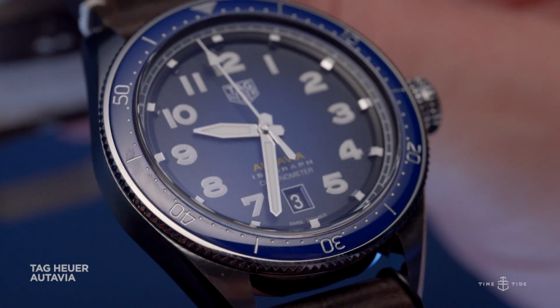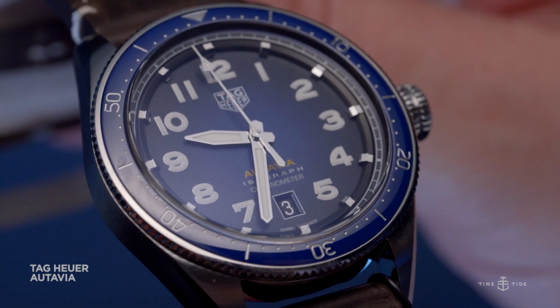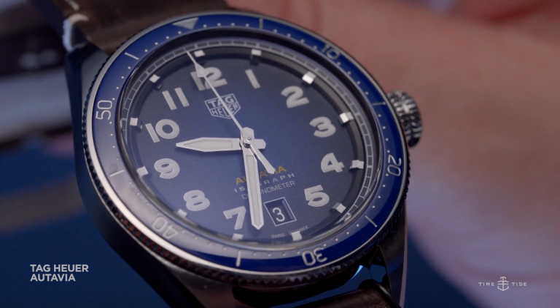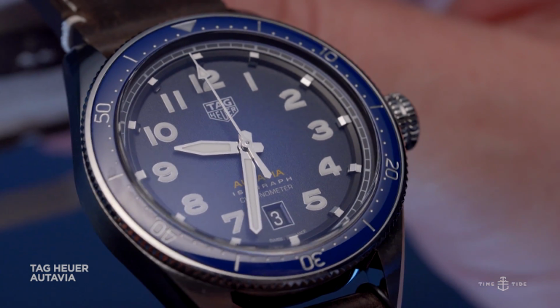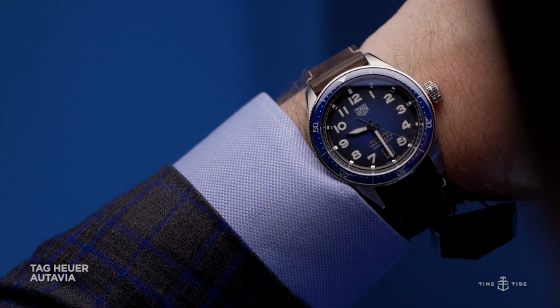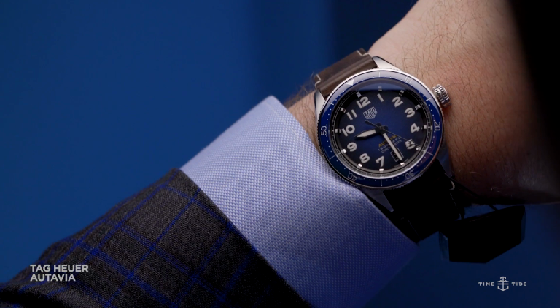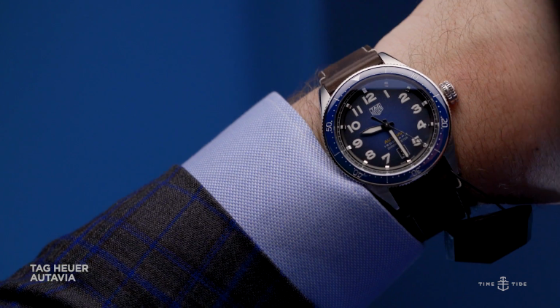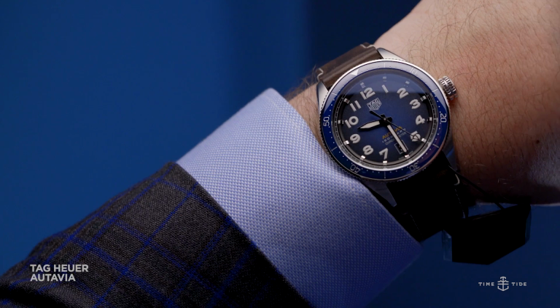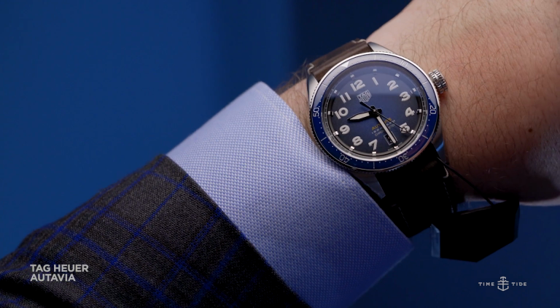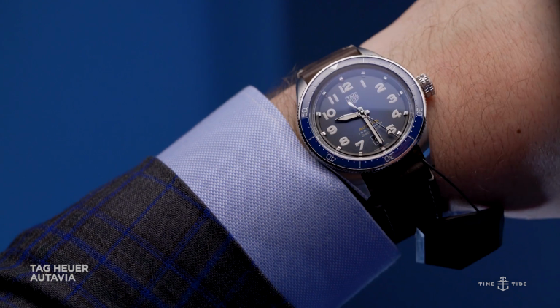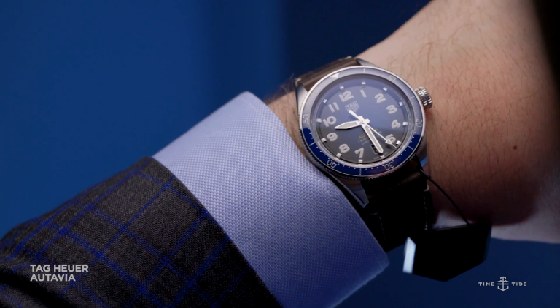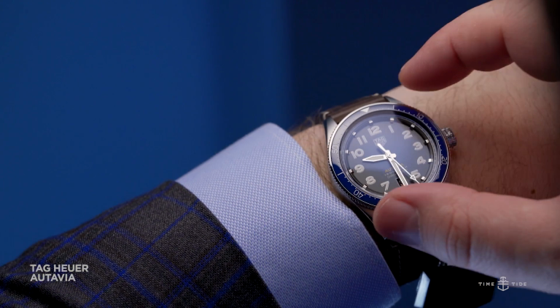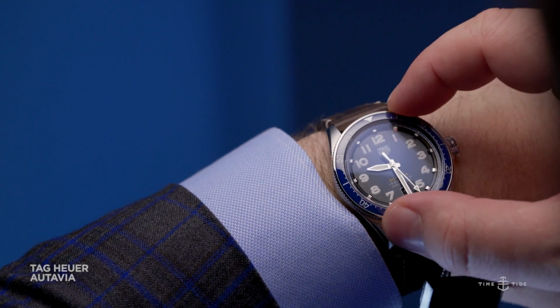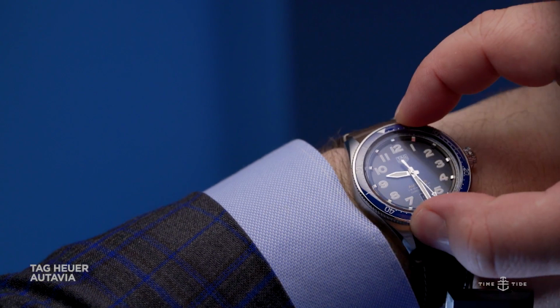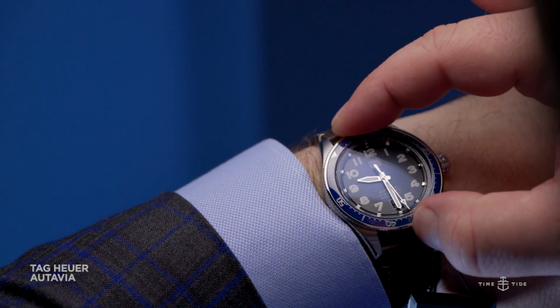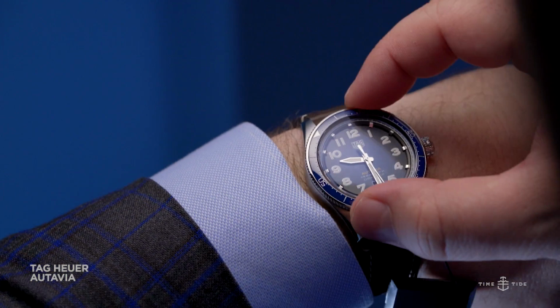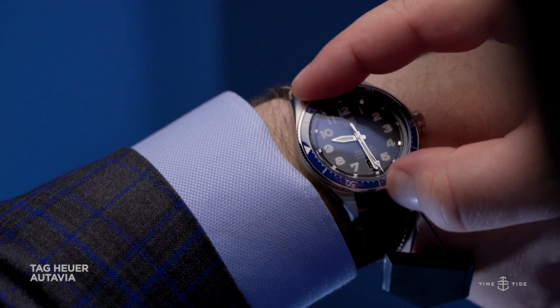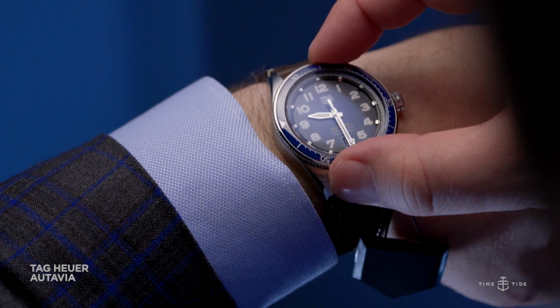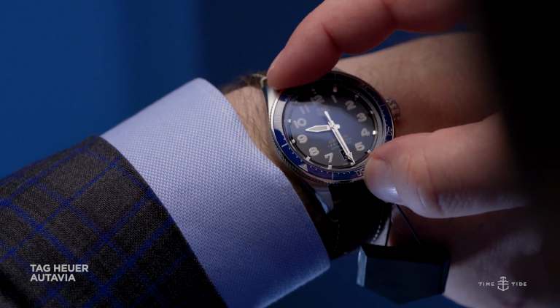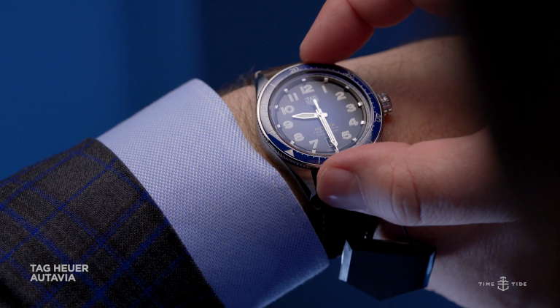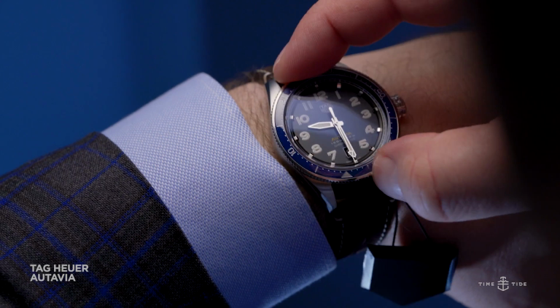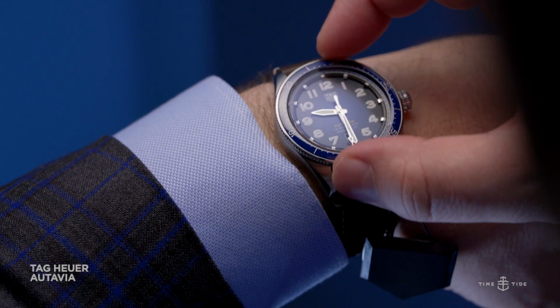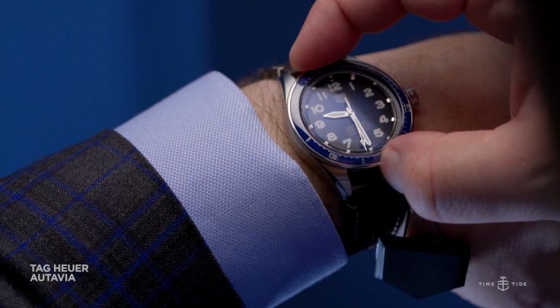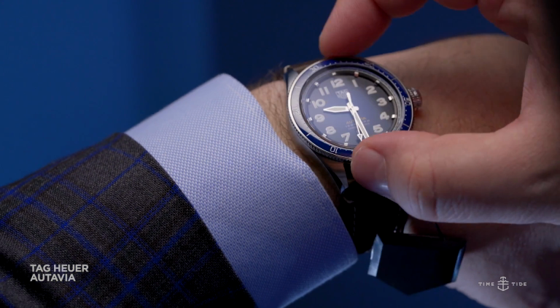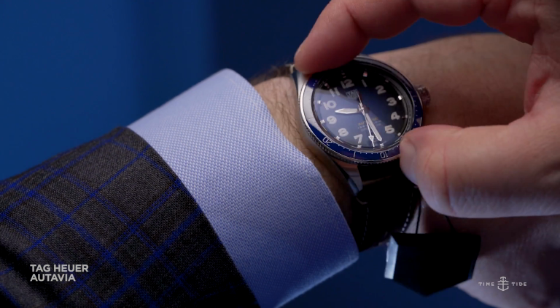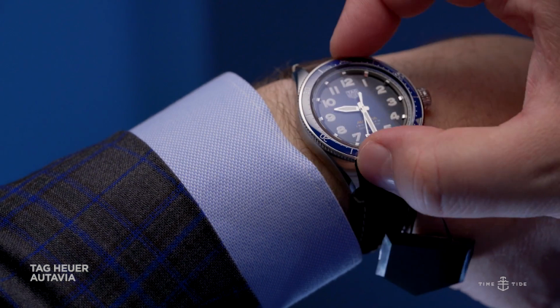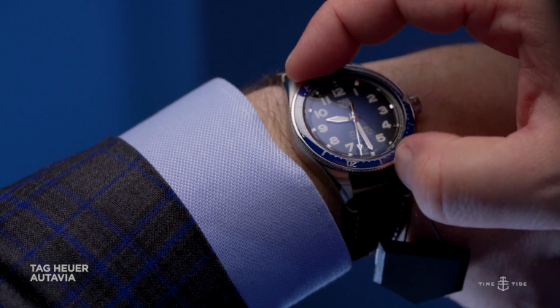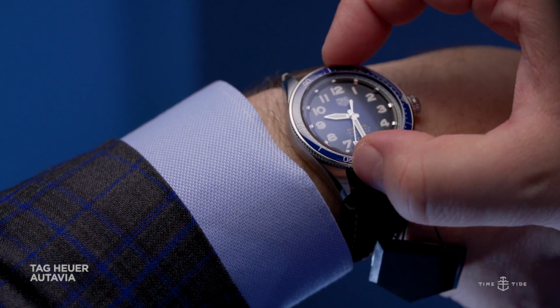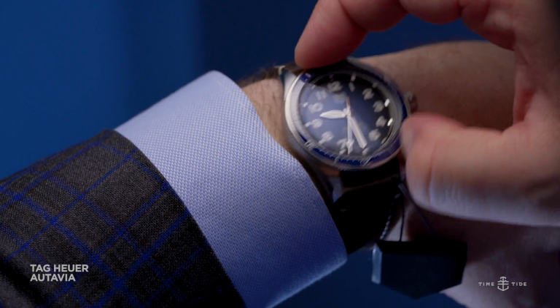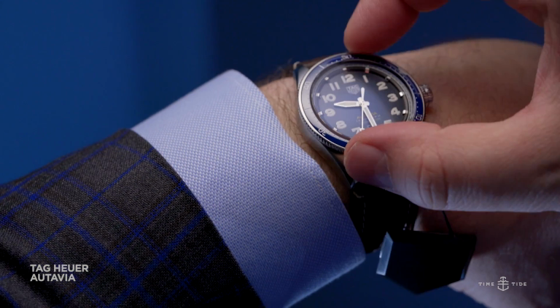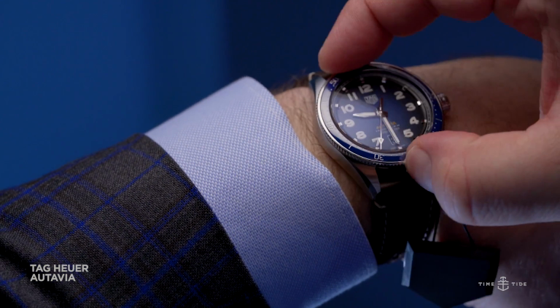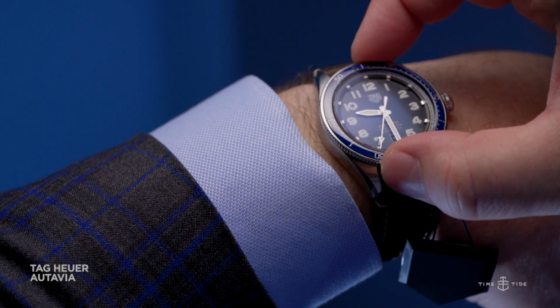The fun times continue on the movement side as well. As the dial tells us, this watch features Isograph technology, which is Tag Heuer's proprietary new carbon escapement tech. It basically offers all the benefits of silicon, but in carbon.